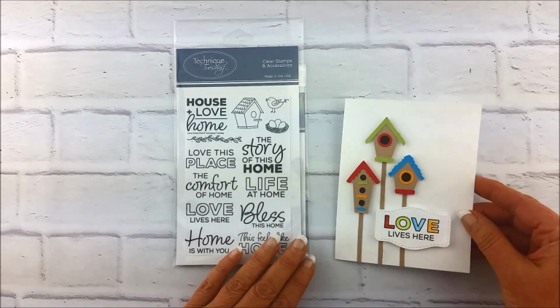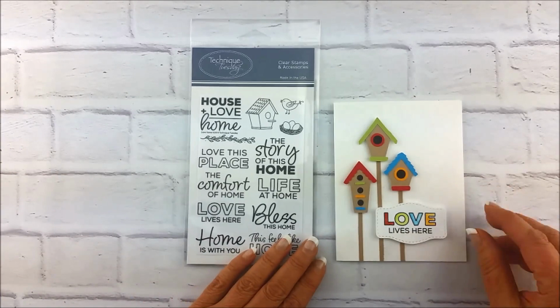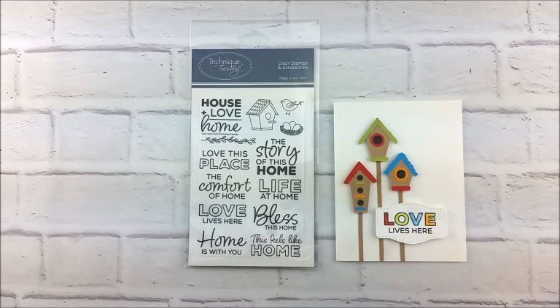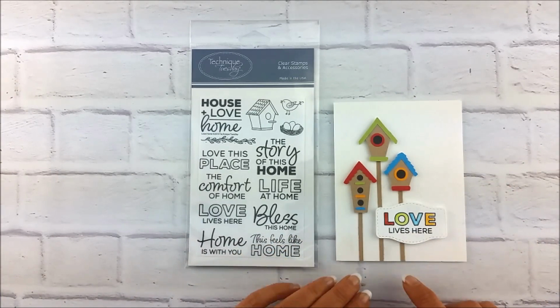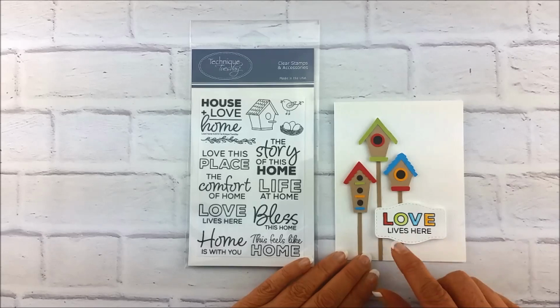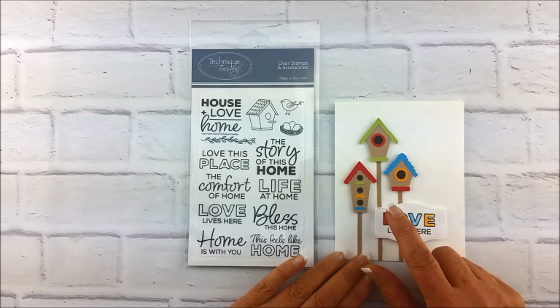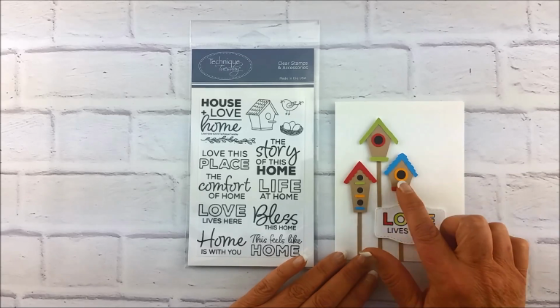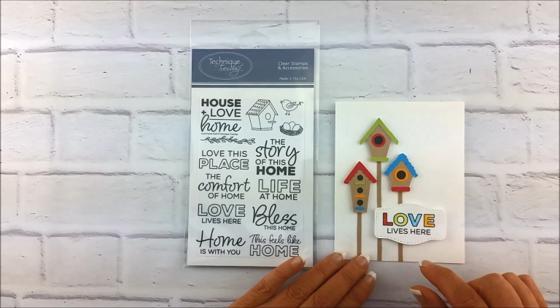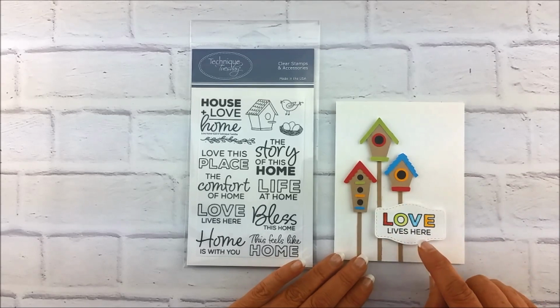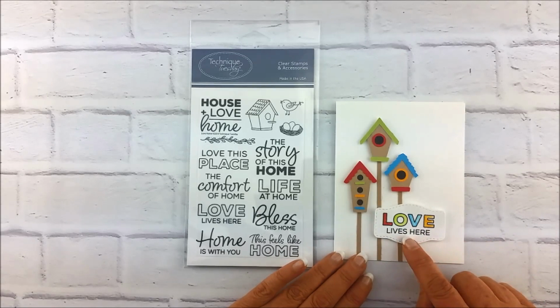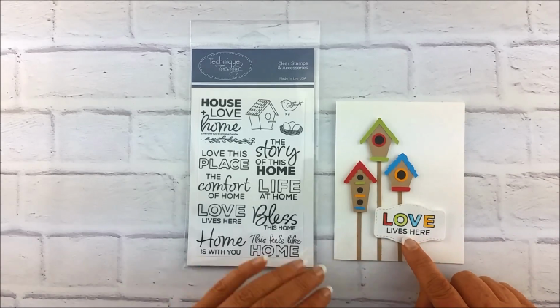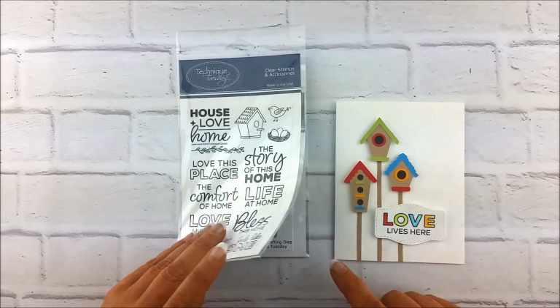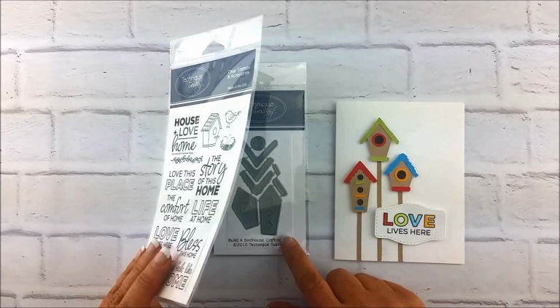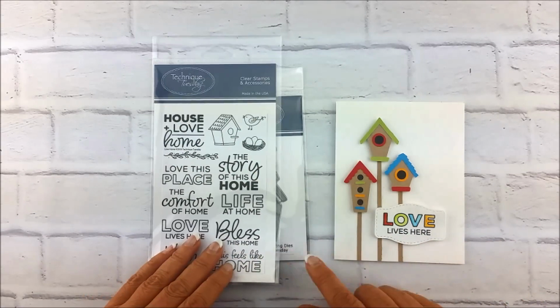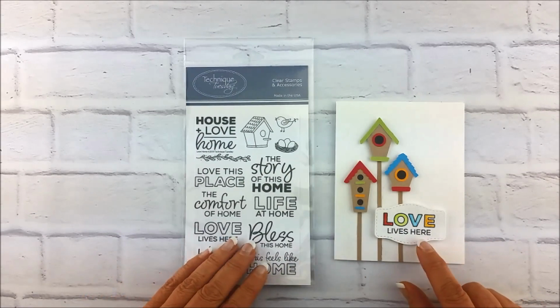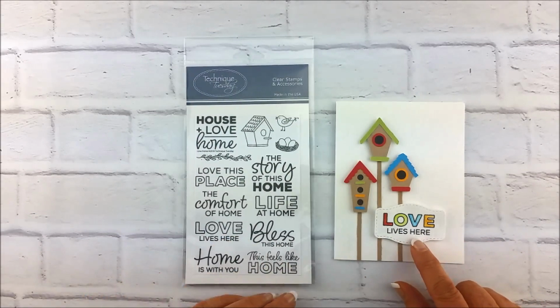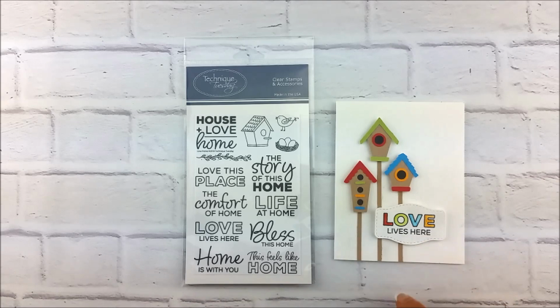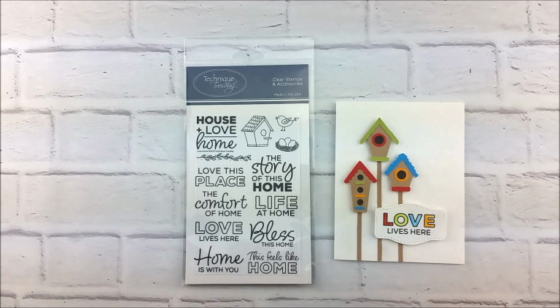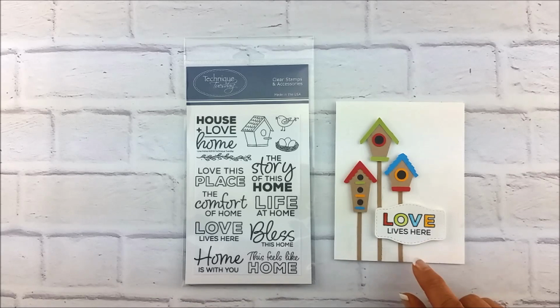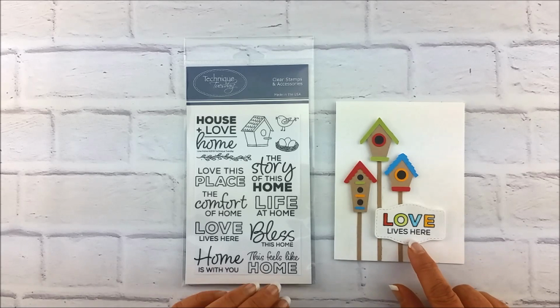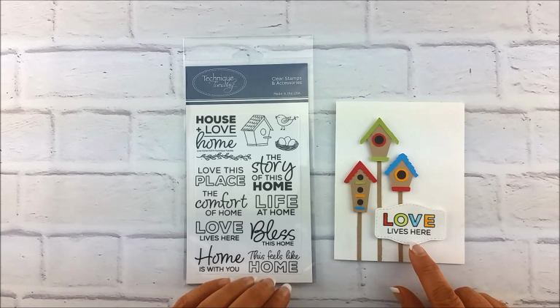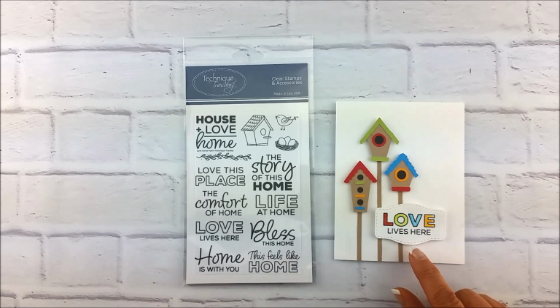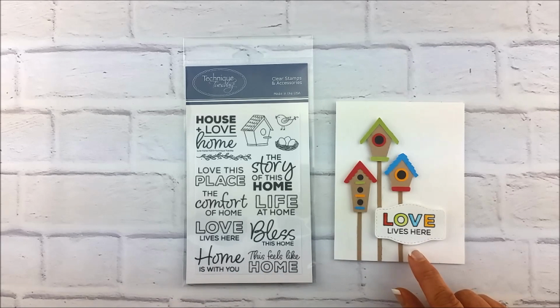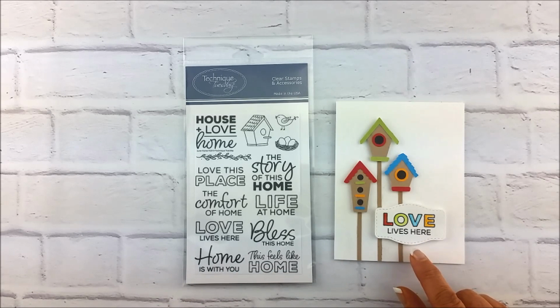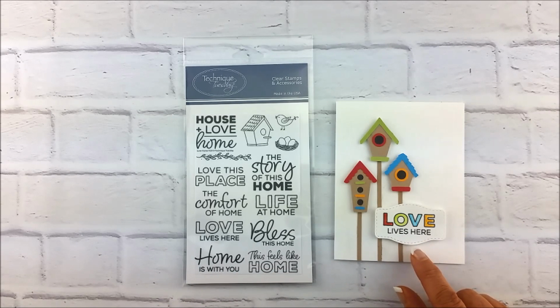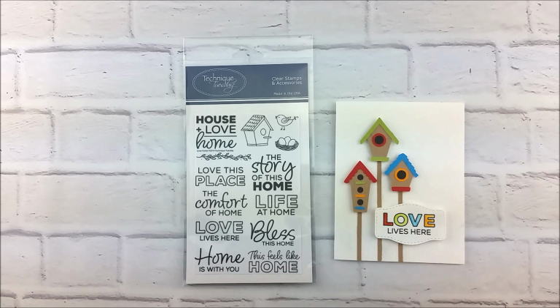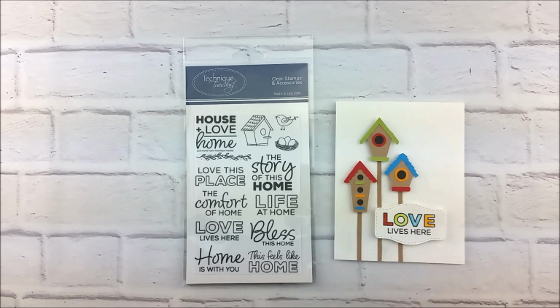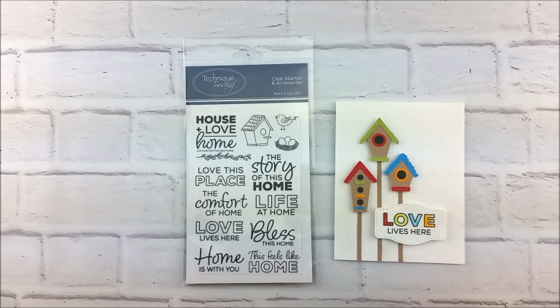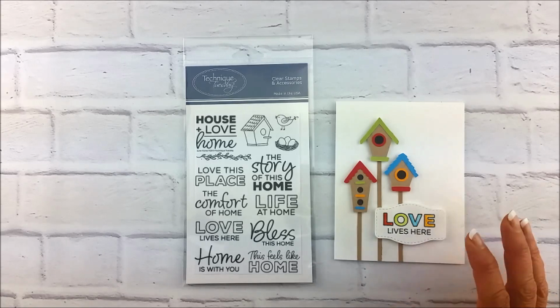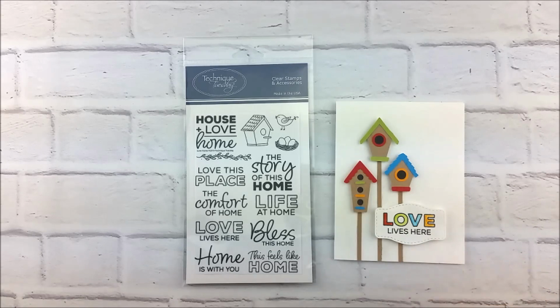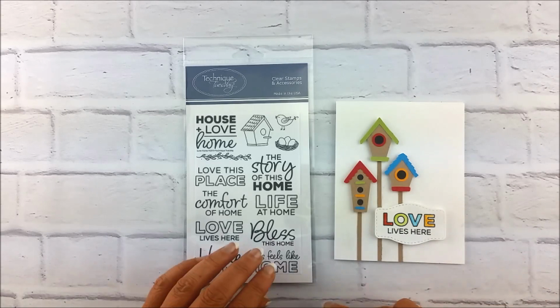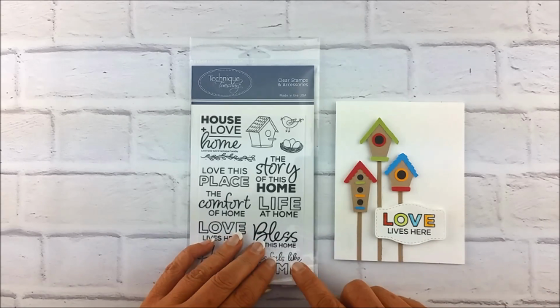If you're not into scrapbooking, look at this card — I had so much fun playing with the Build-A-Bird House dies and then adding just a little caption from the Love Home stamp set to make that card. So there's something for everybody for using that Love Home stamp set and the Build-A-Bird House crafting dies.